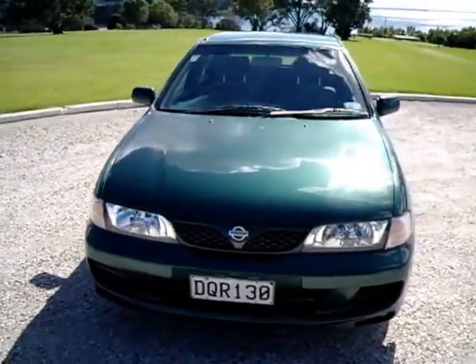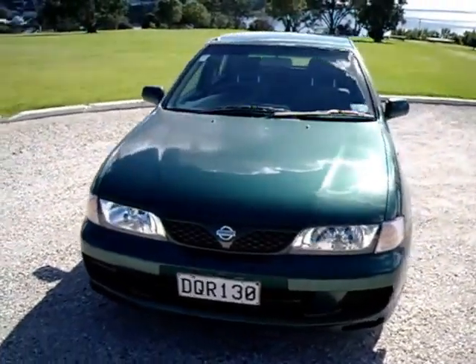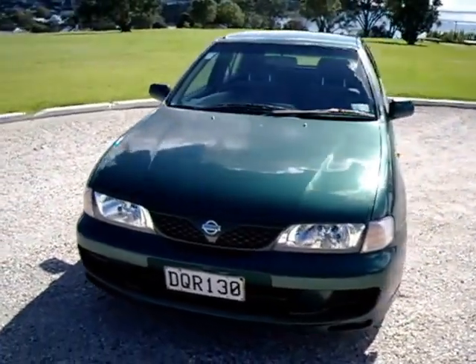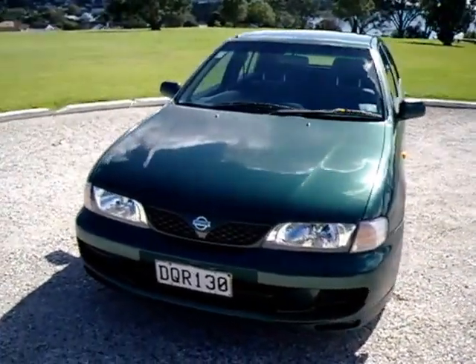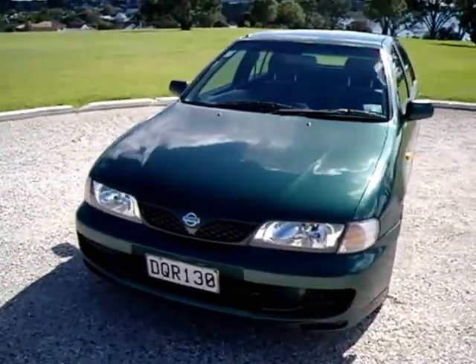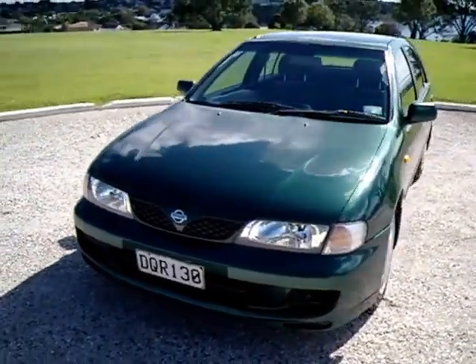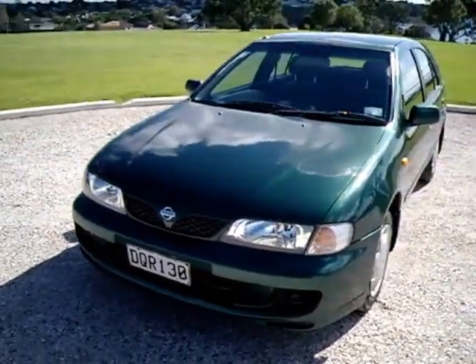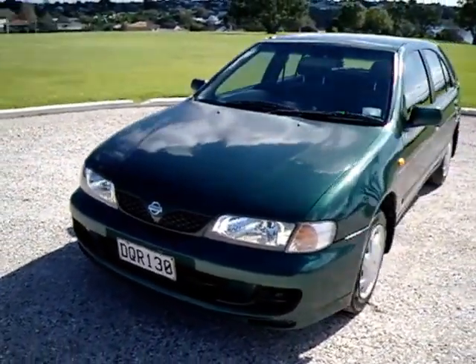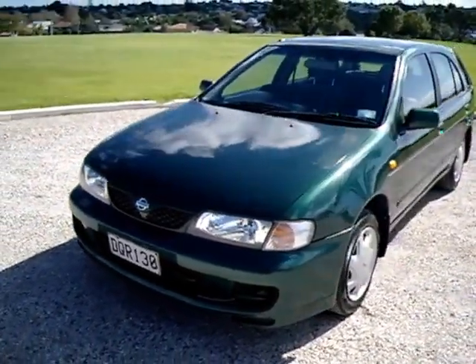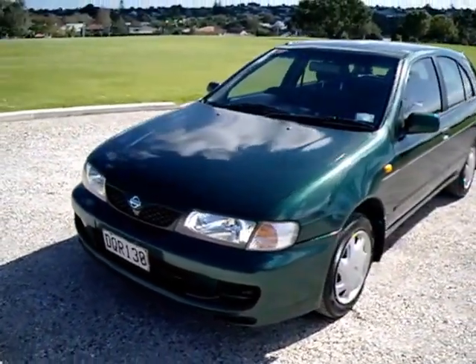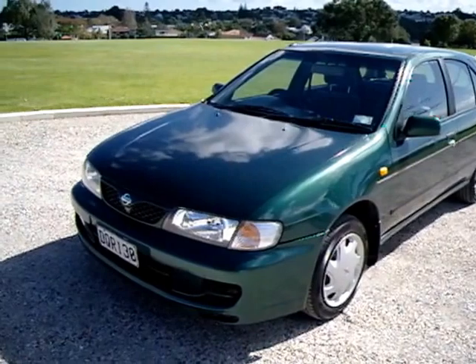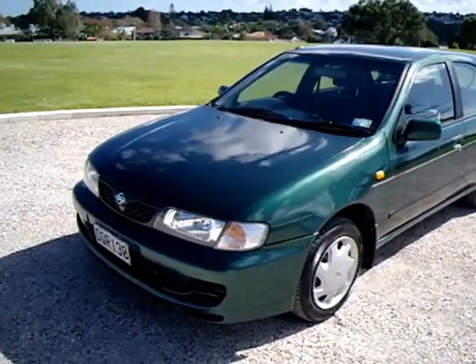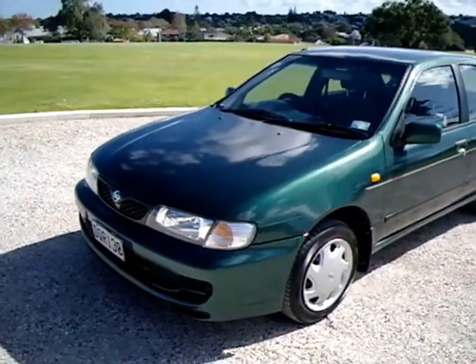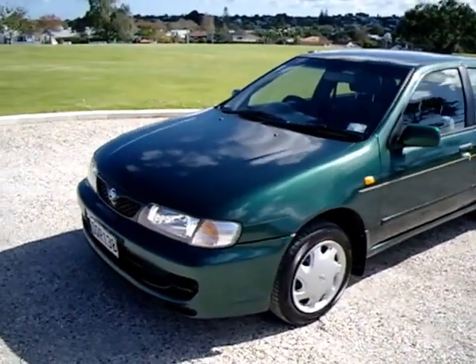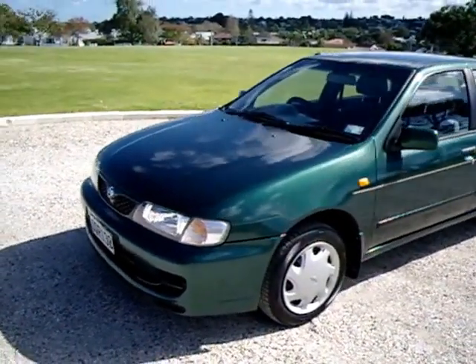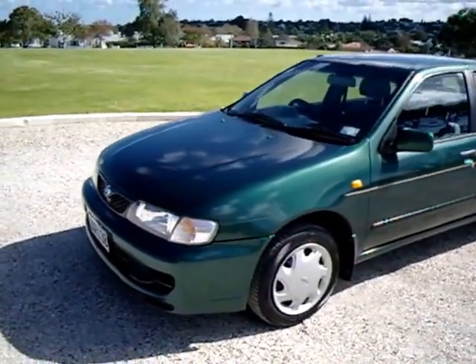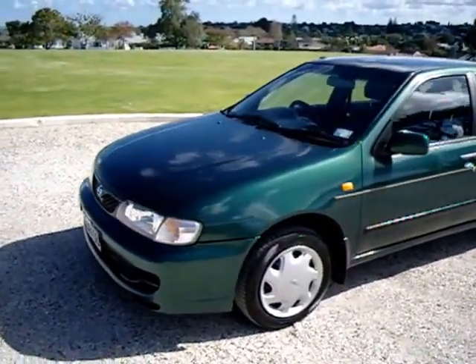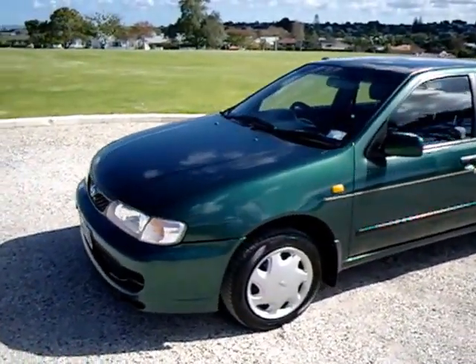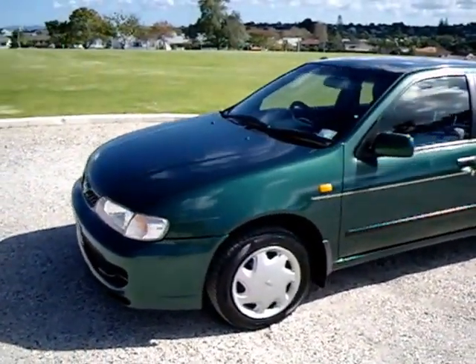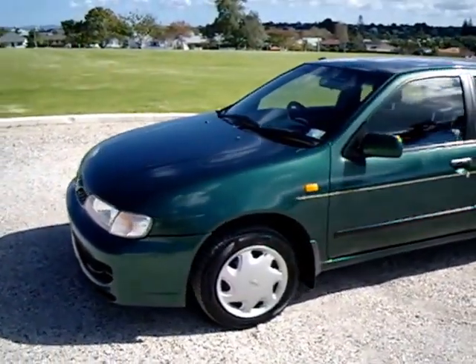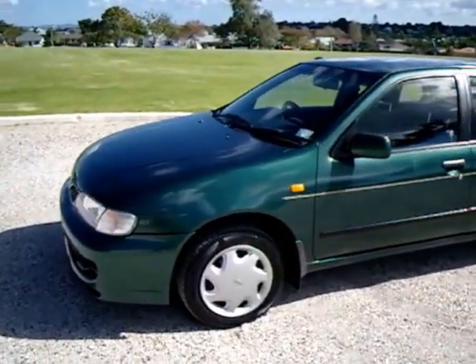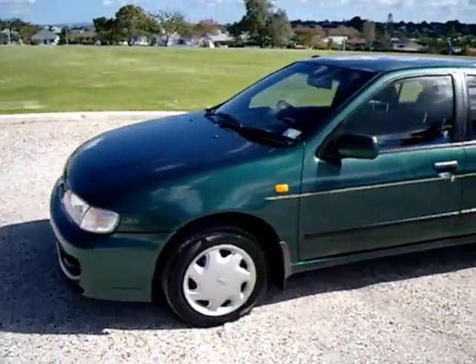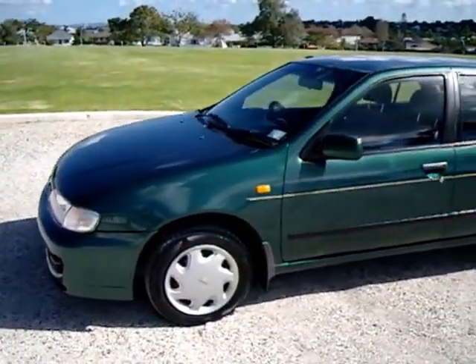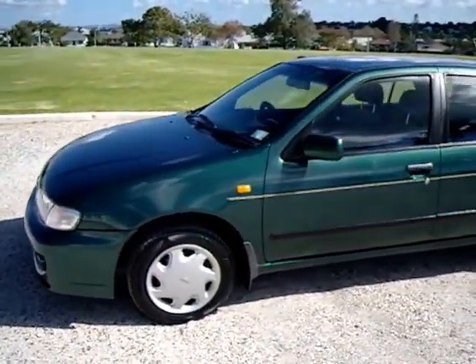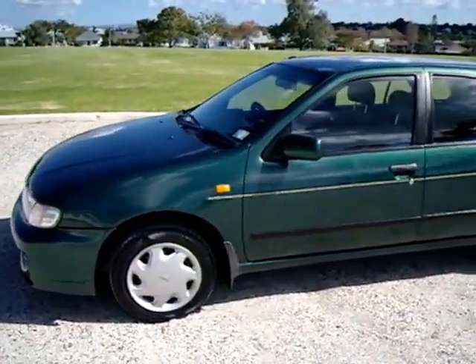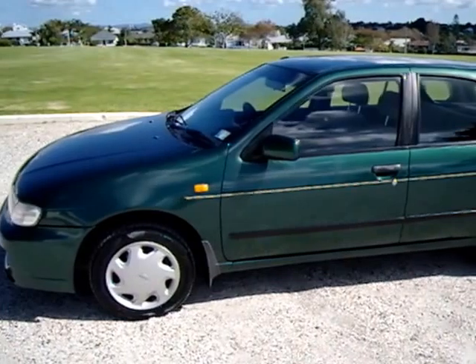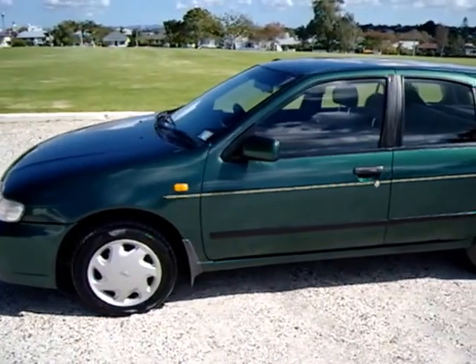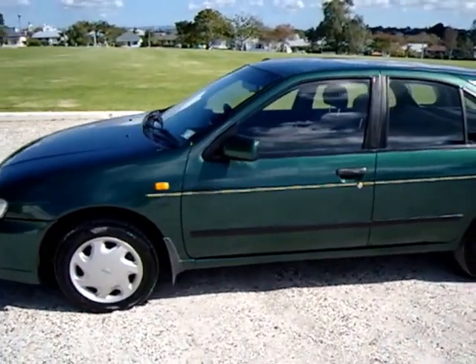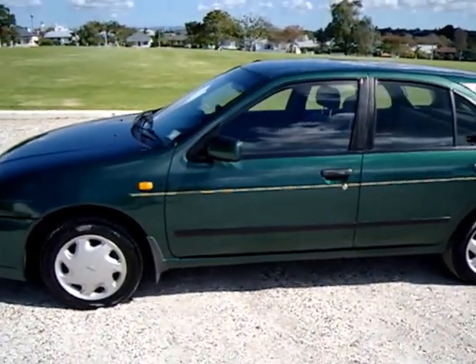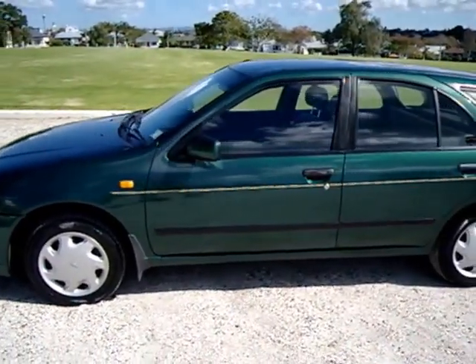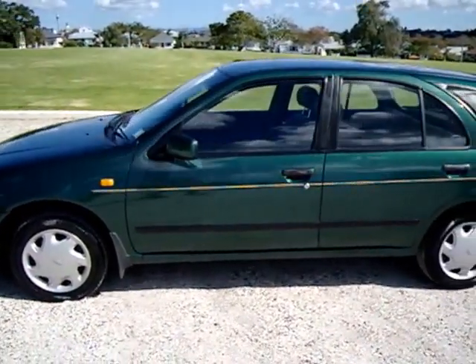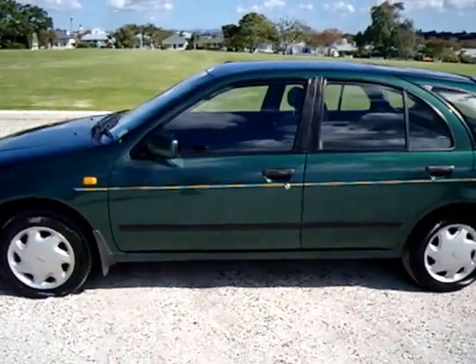Nice condition, presents very well. Good set of tyres, brand new WOF and service. It's actually registered through till January next year.